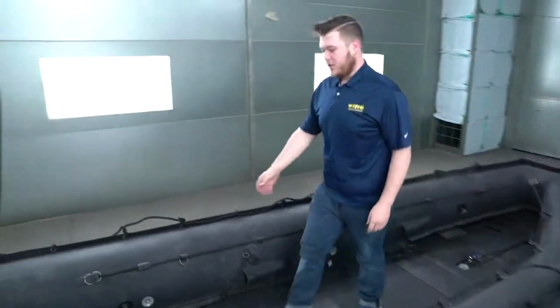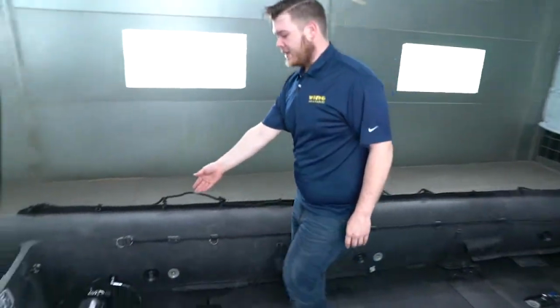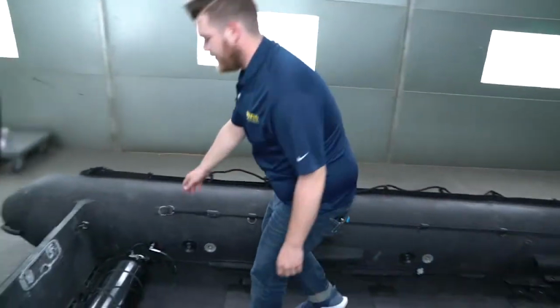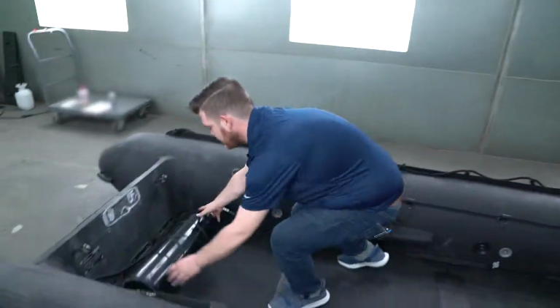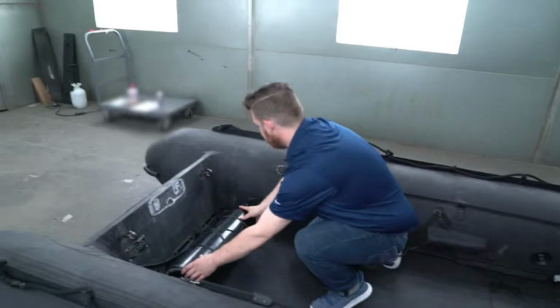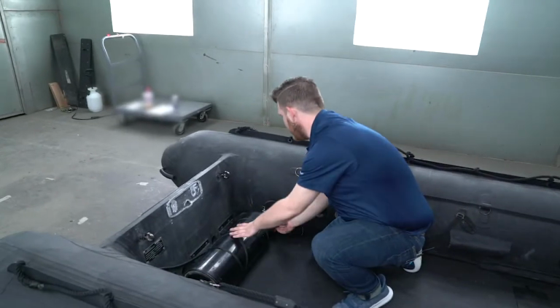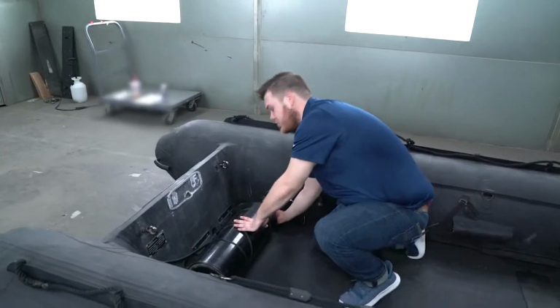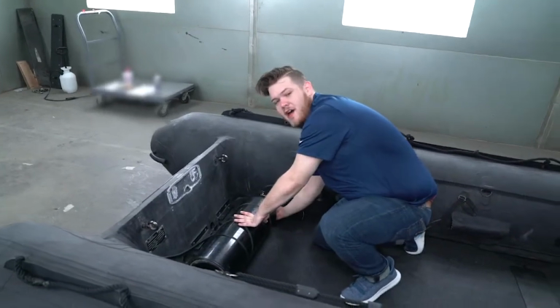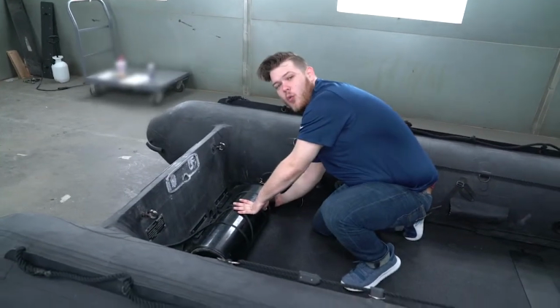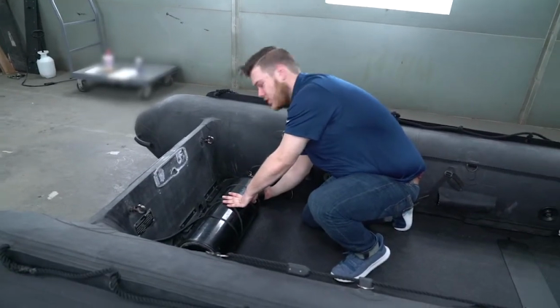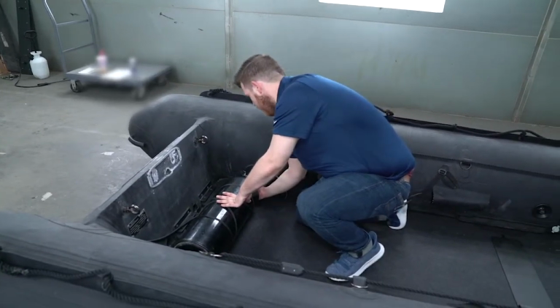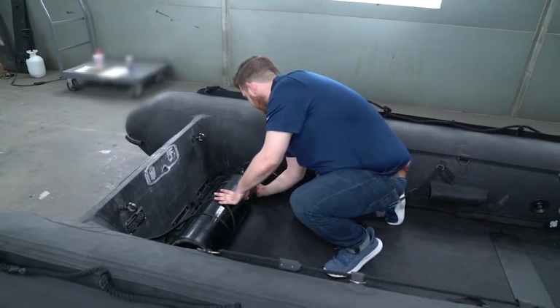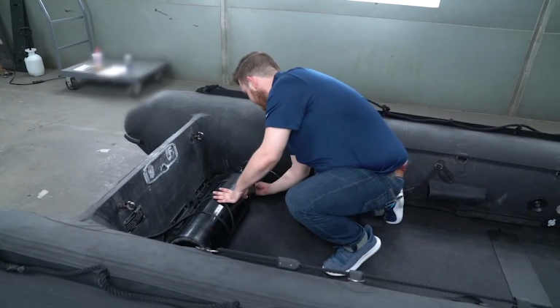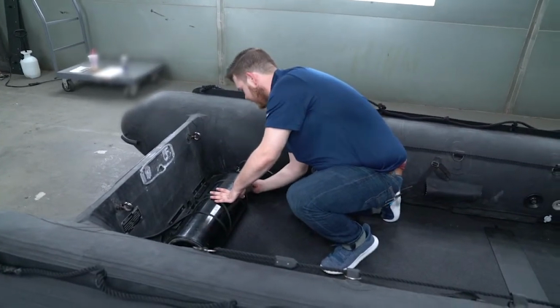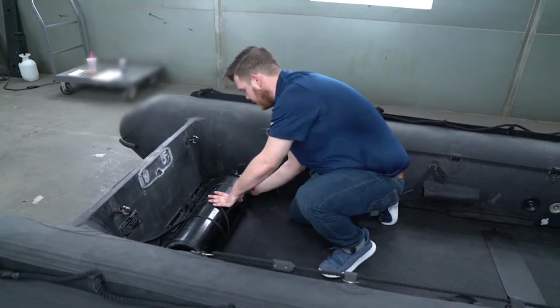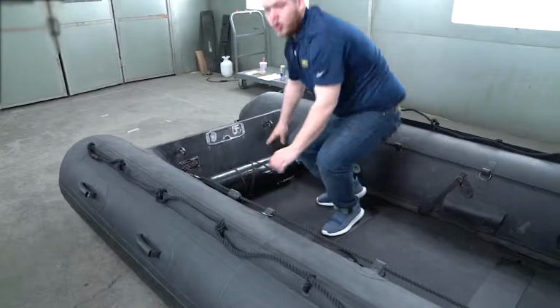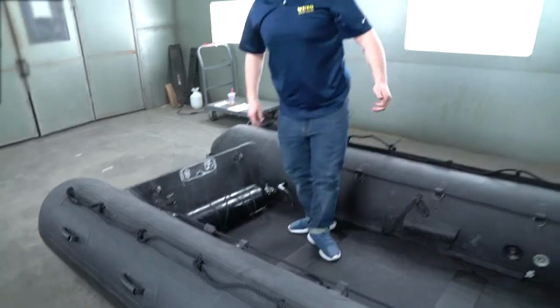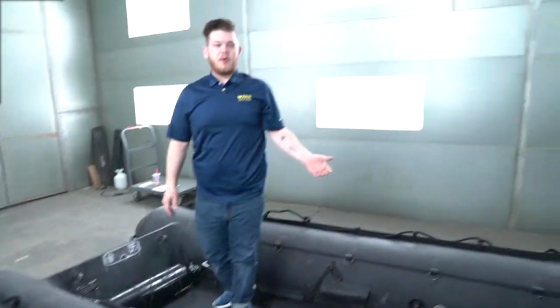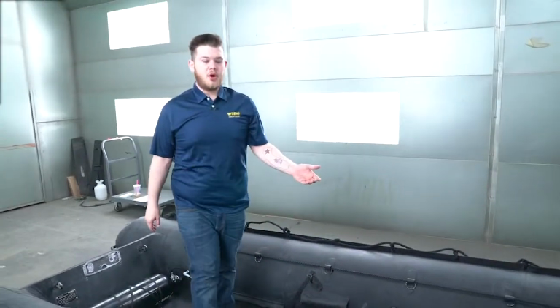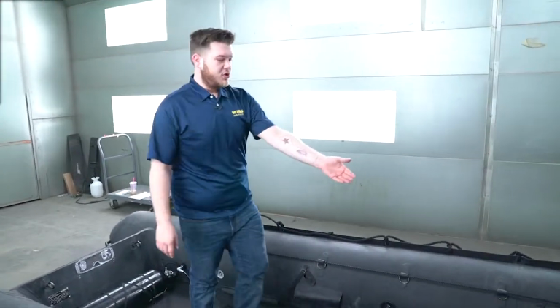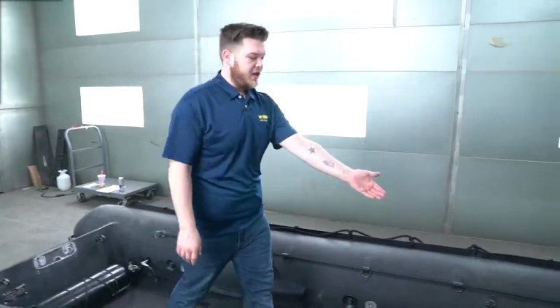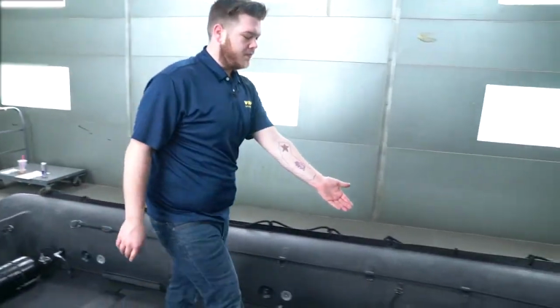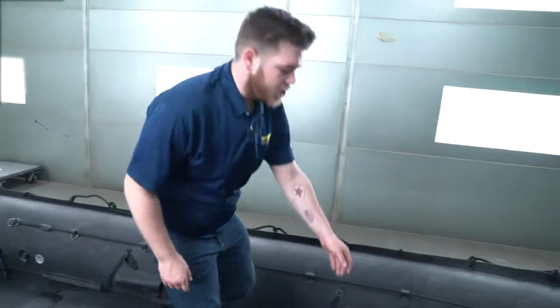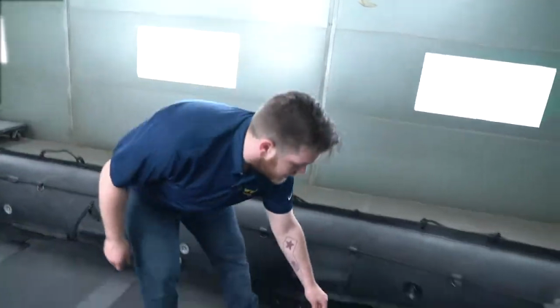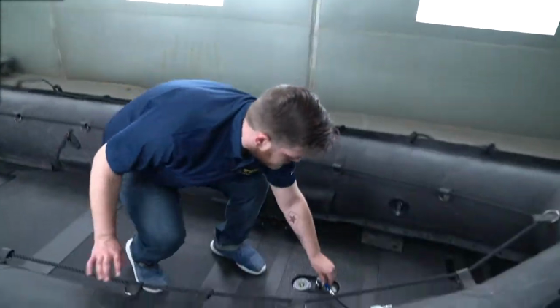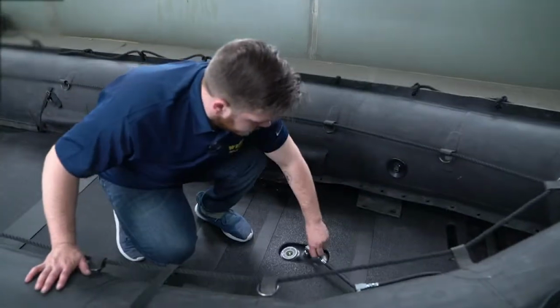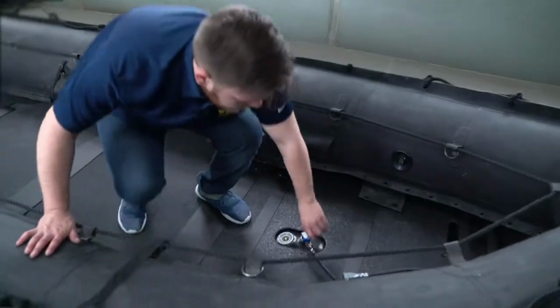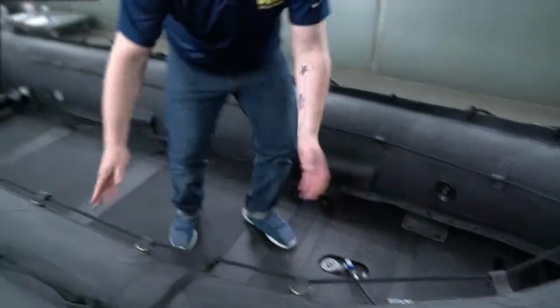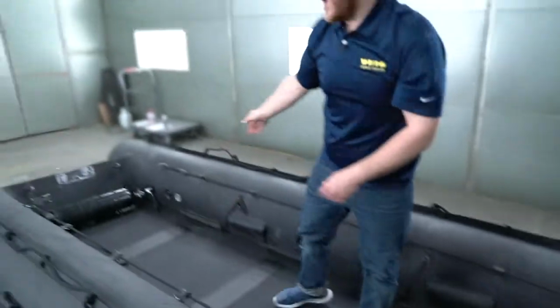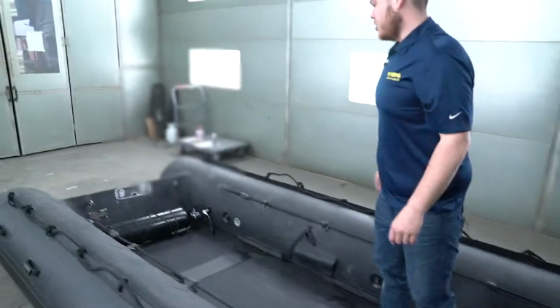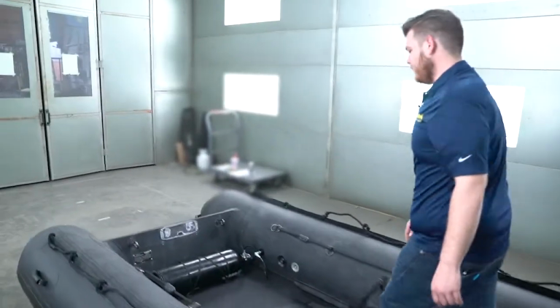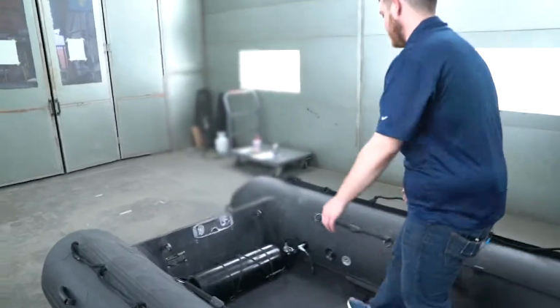Come back to the inflation cylinder and turn the valve one turn open. Once the boat begins to purge, you will then come and turn off the keel hose valve, and then go back and turn off your inflation cylinder.